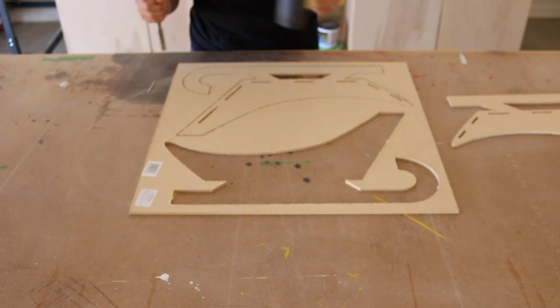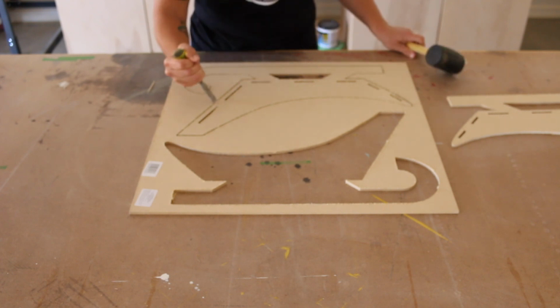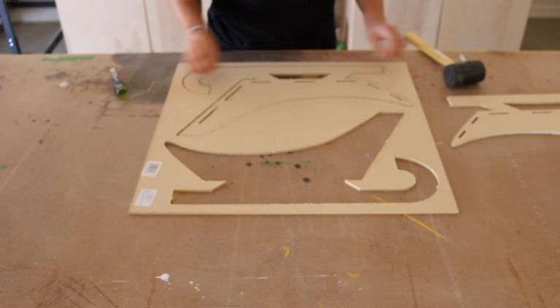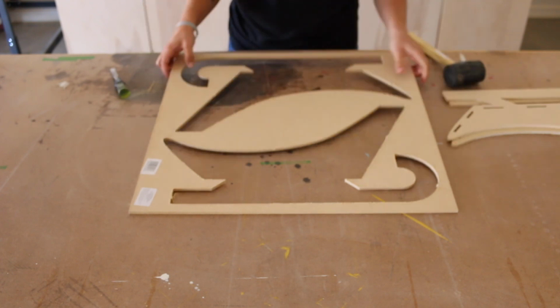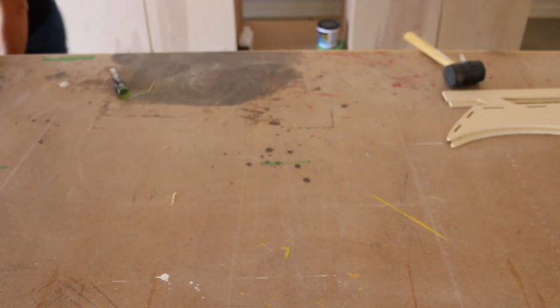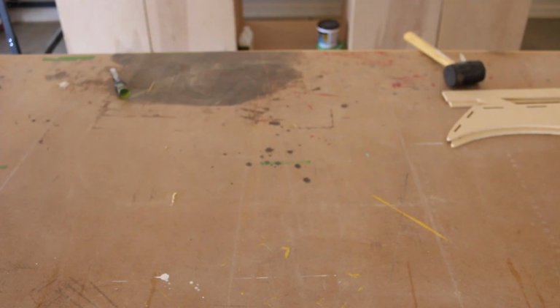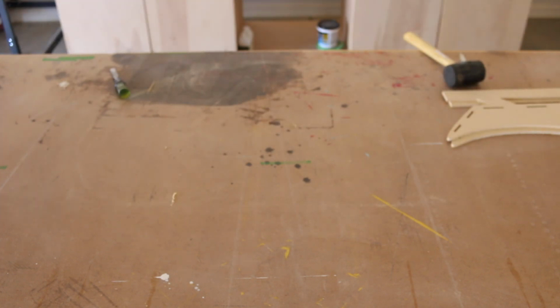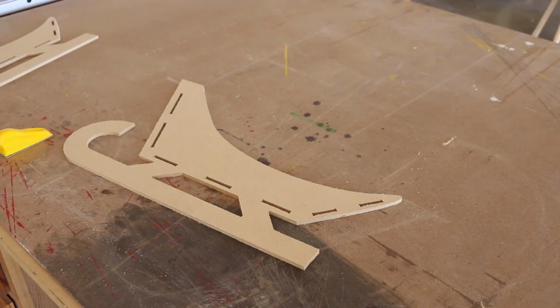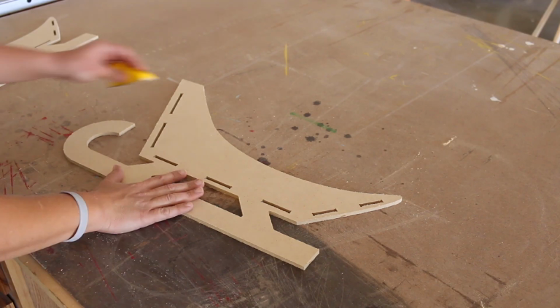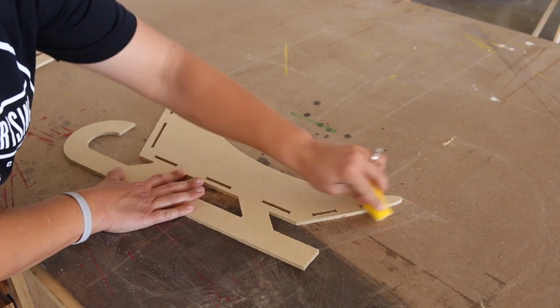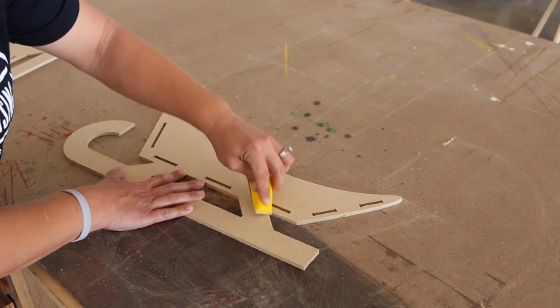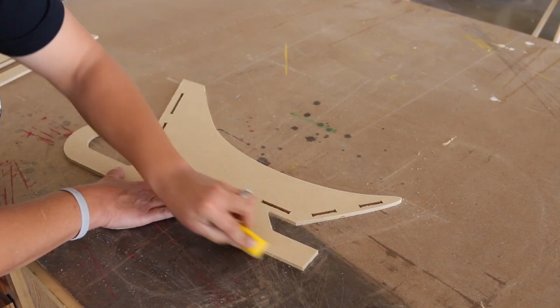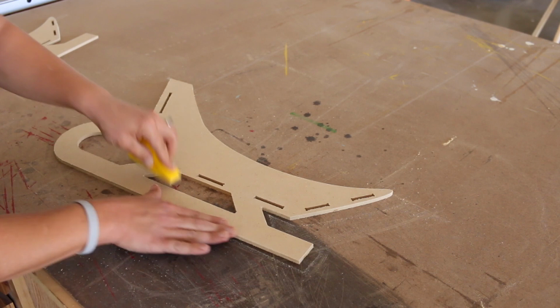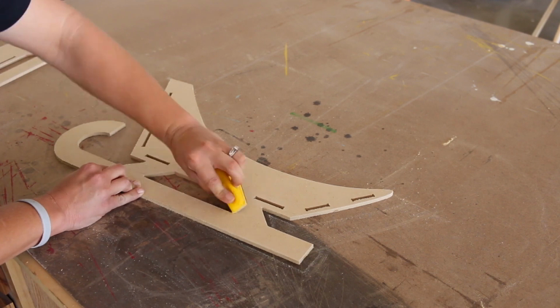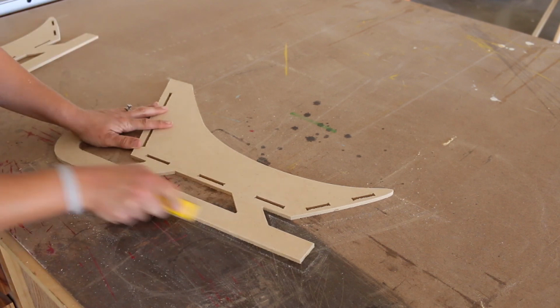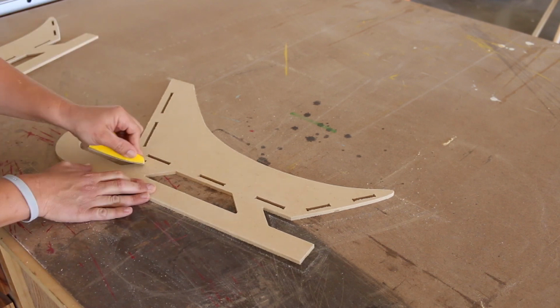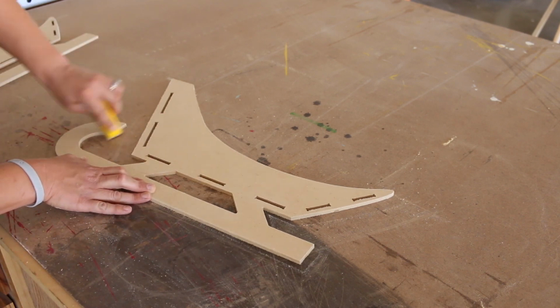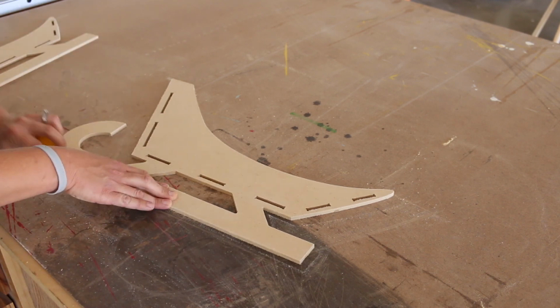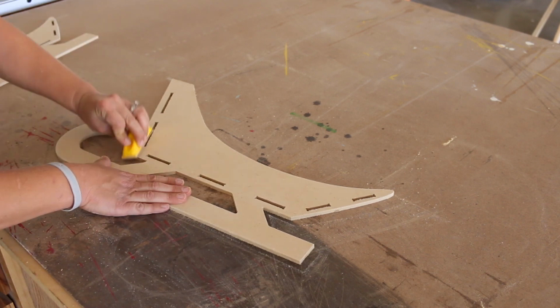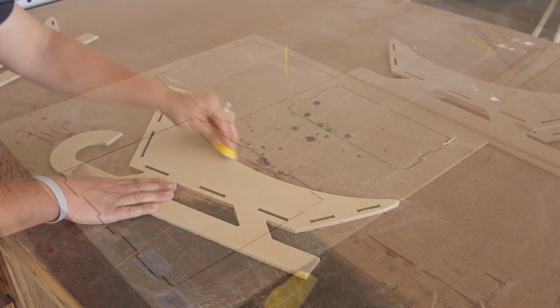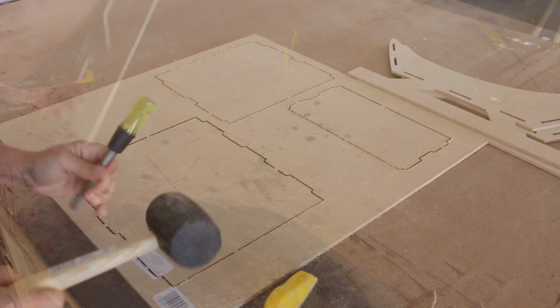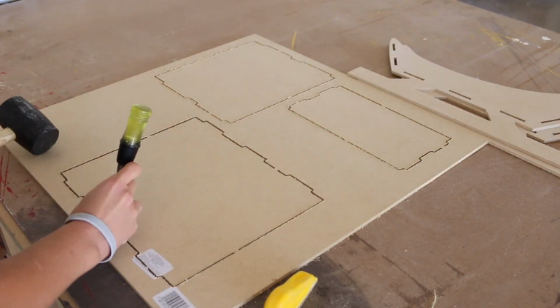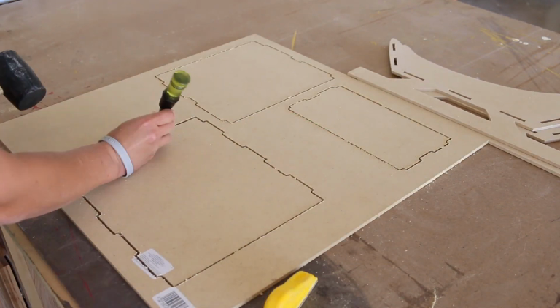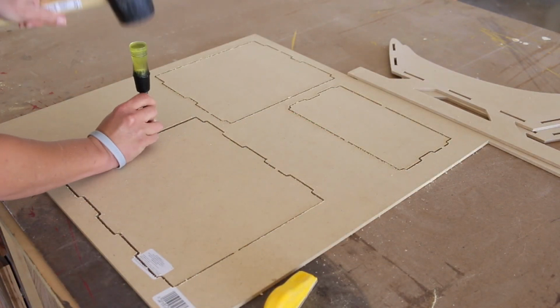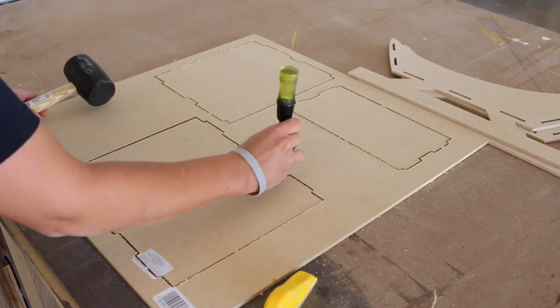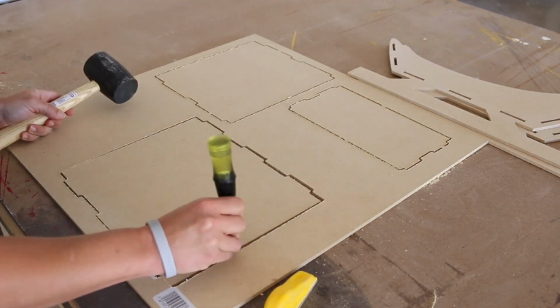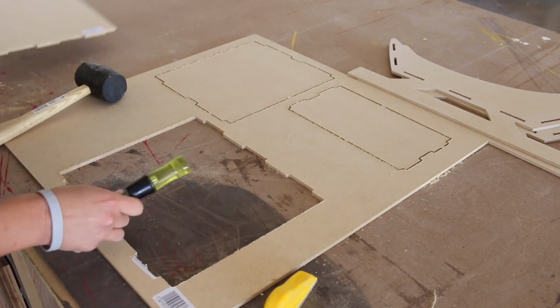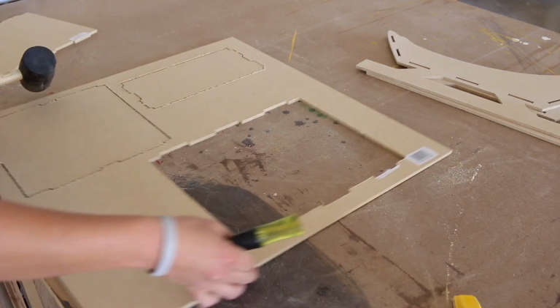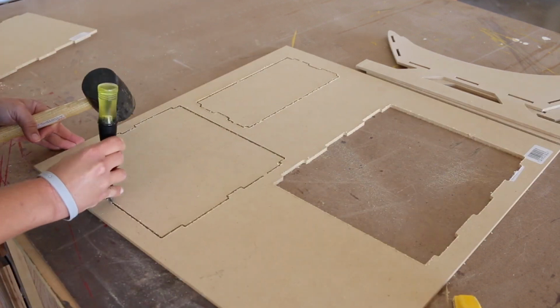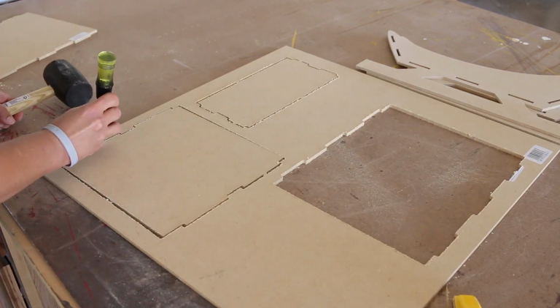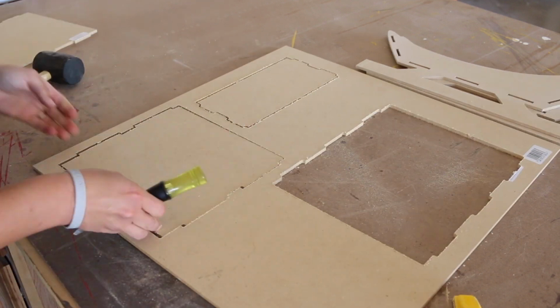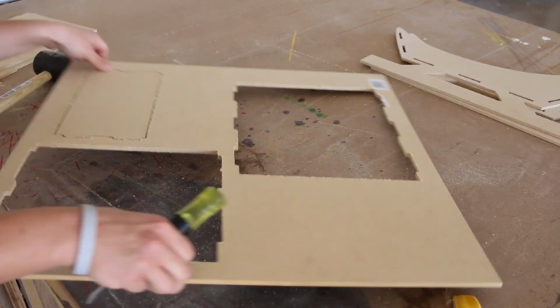While those were carving, I separated the sleigh pieces and sanded the edges down smooth. I did the same with the remaining pieces before assembly.